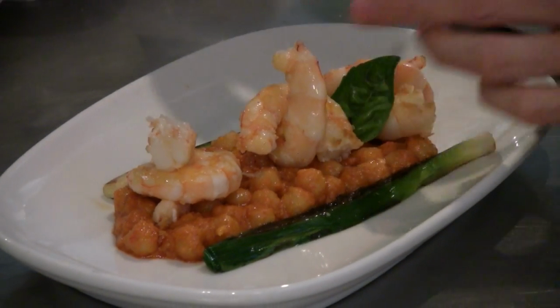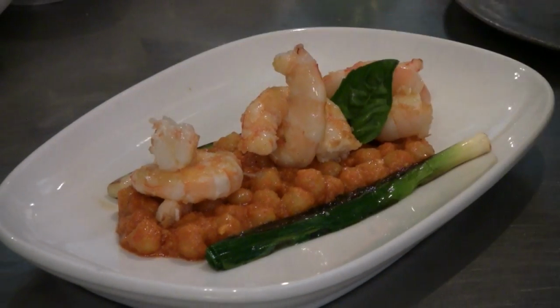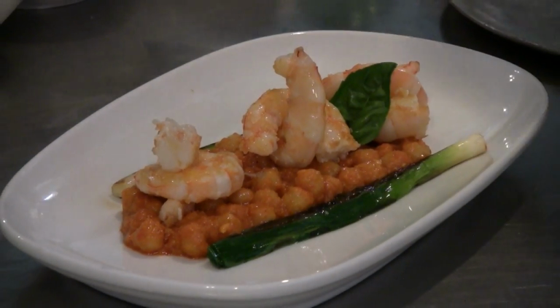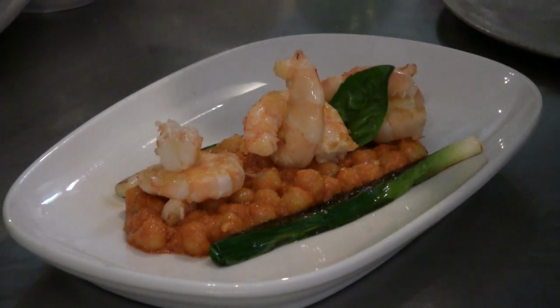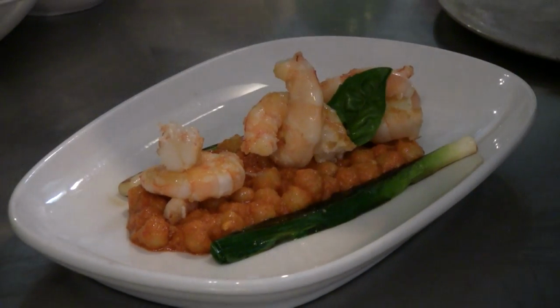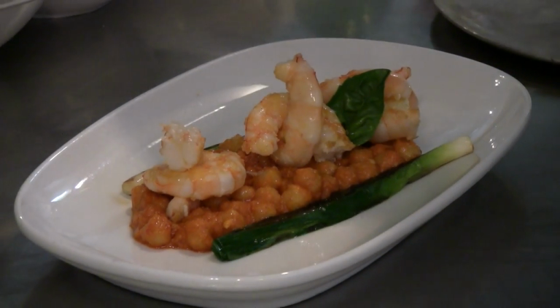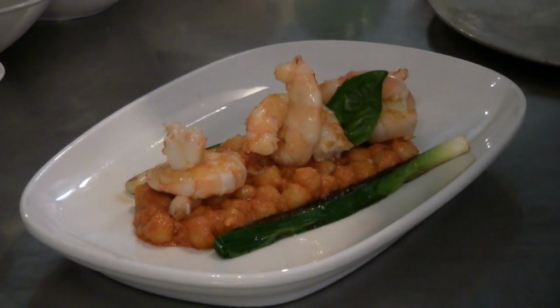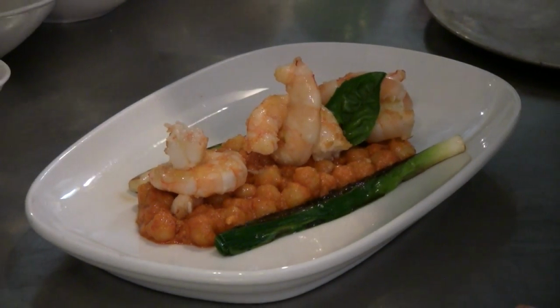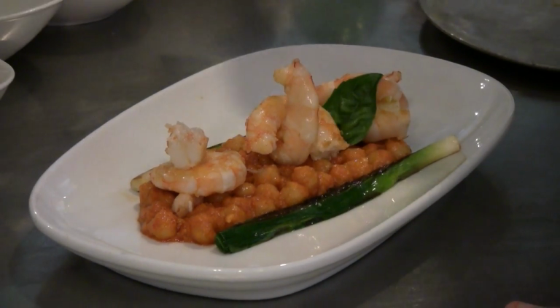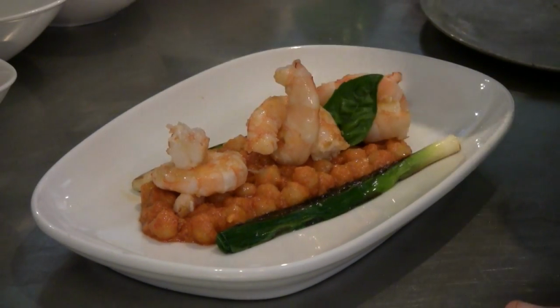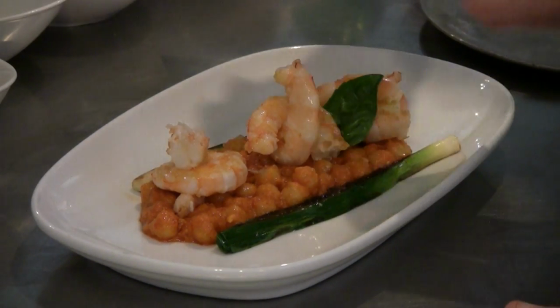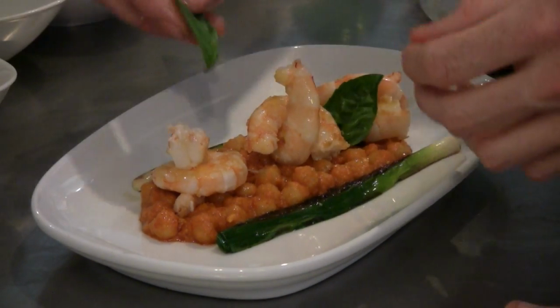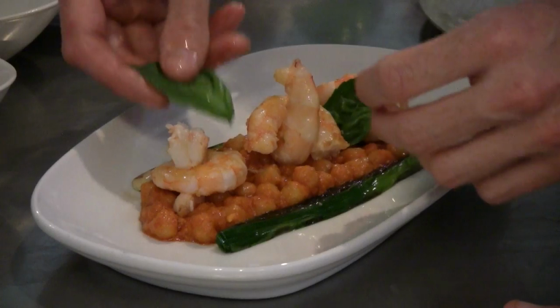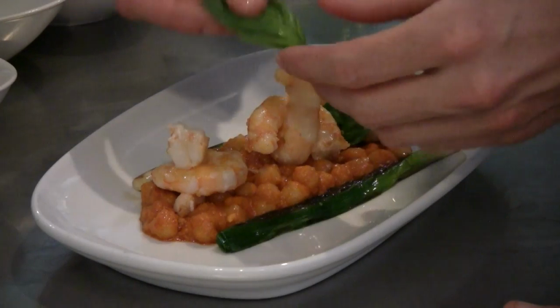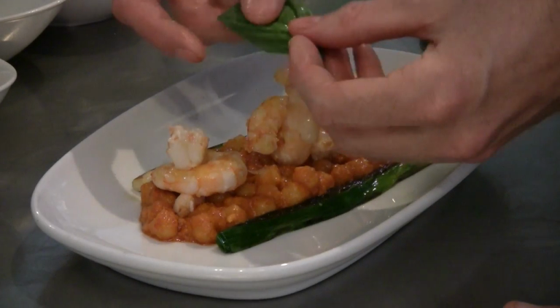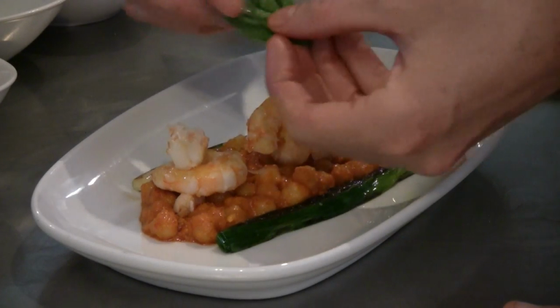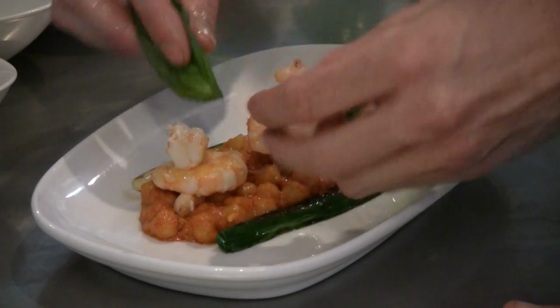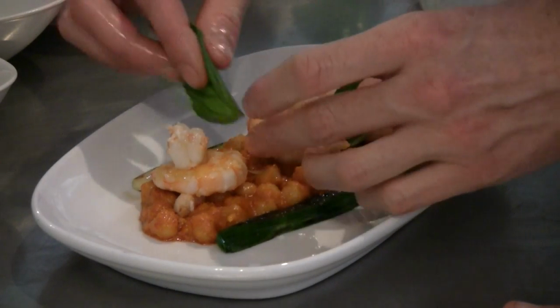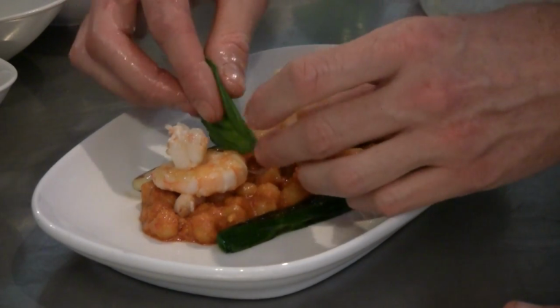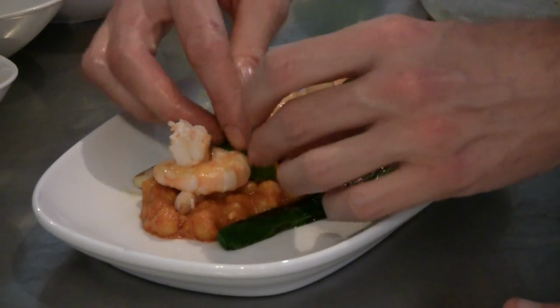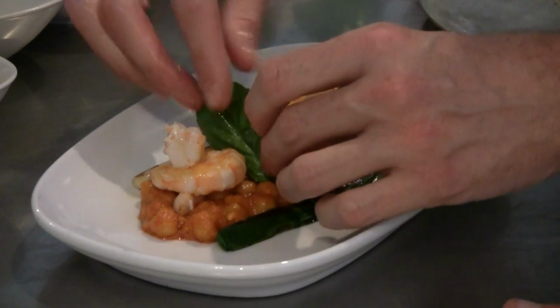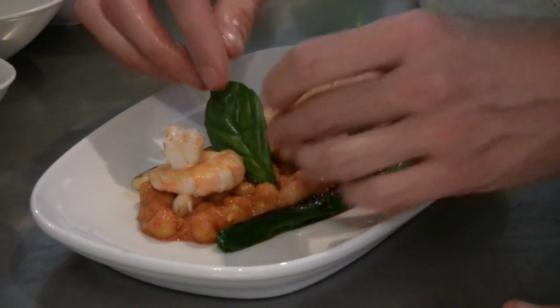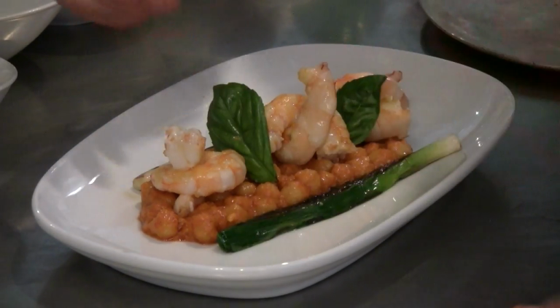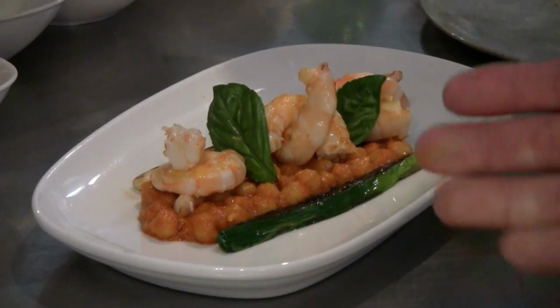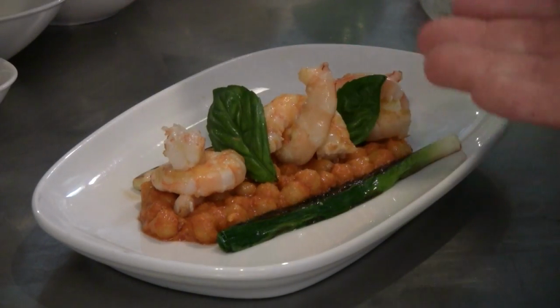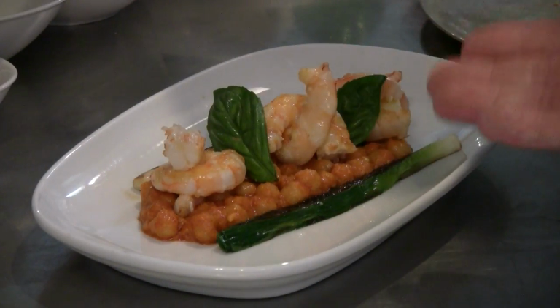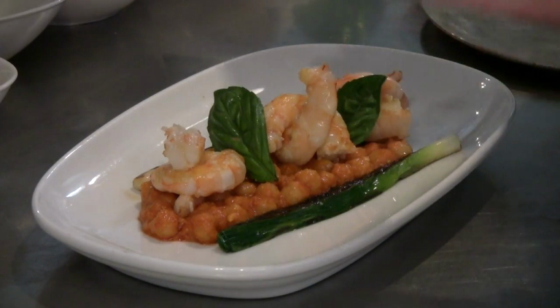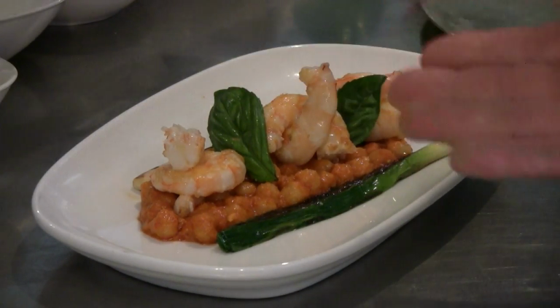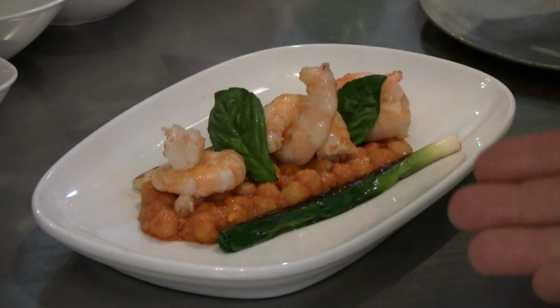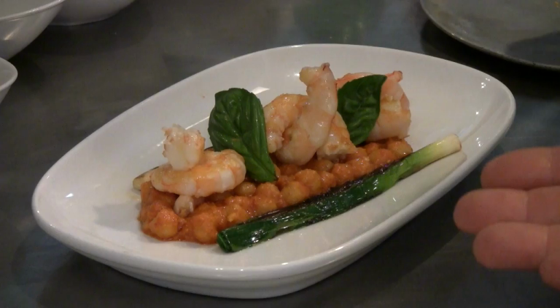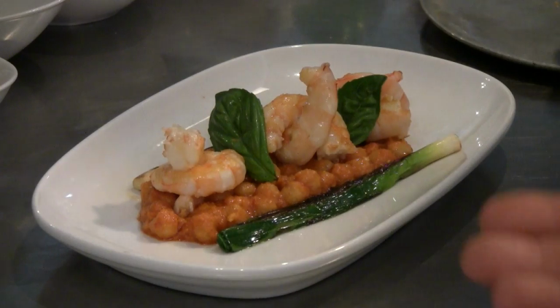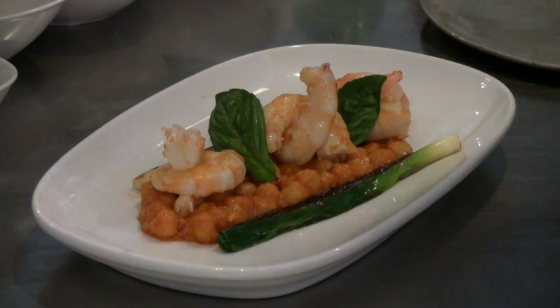We're putting that basil on, partially for garnish, partially because it brings freshness. And that basil is going to work with that romesco?